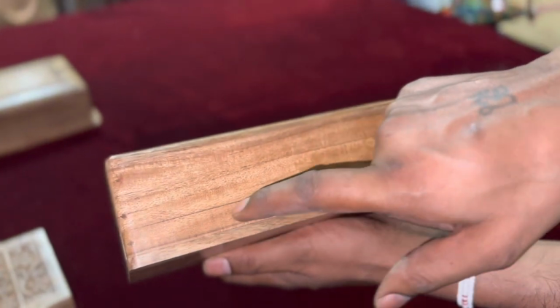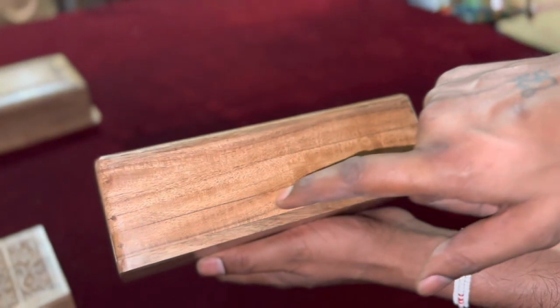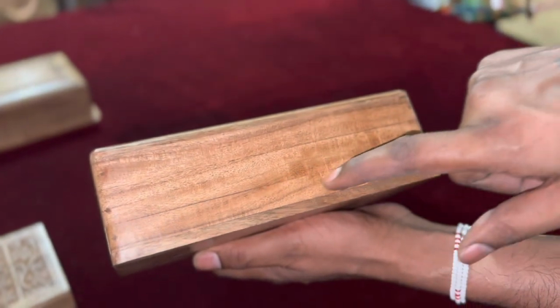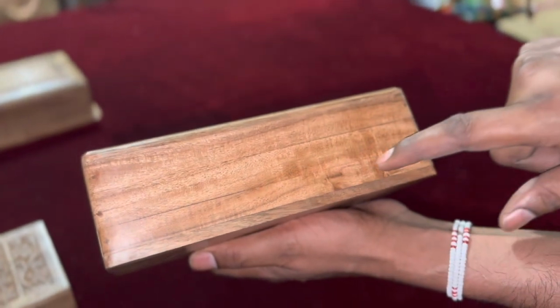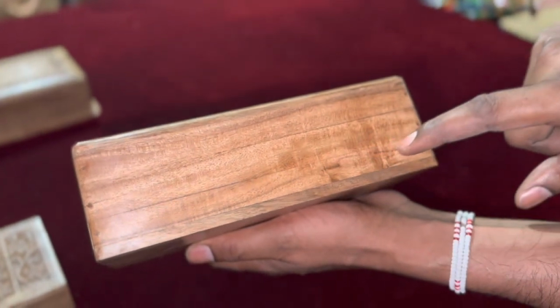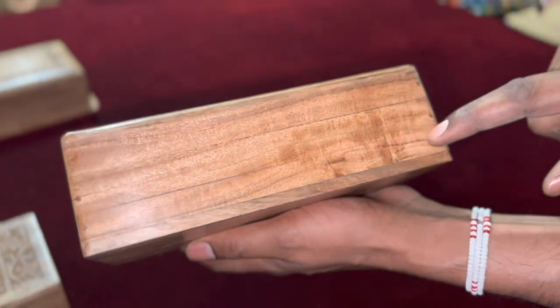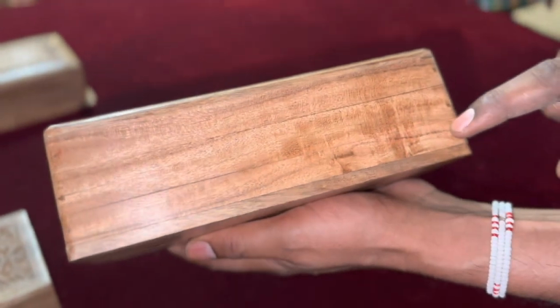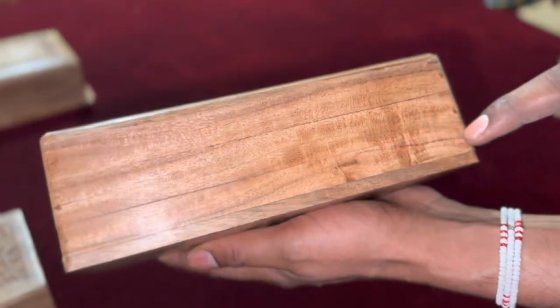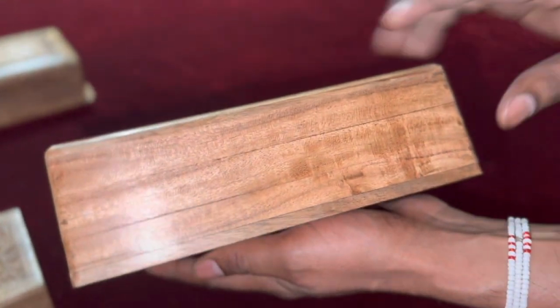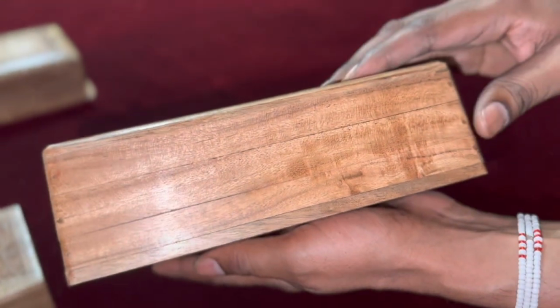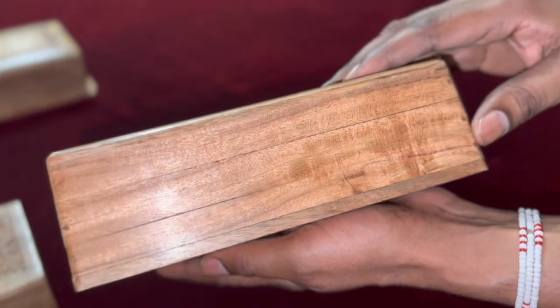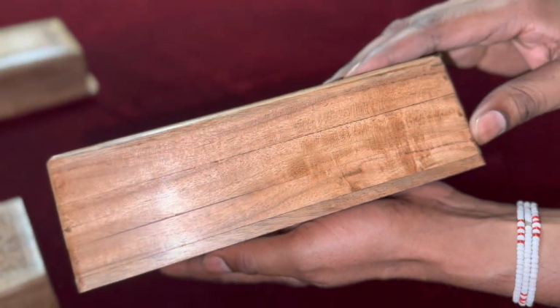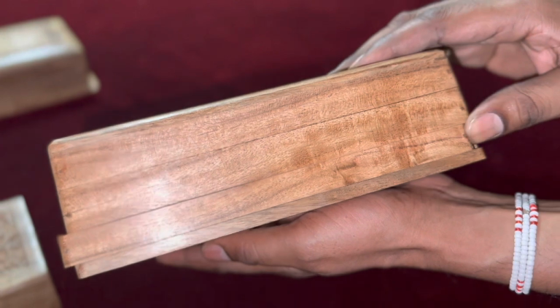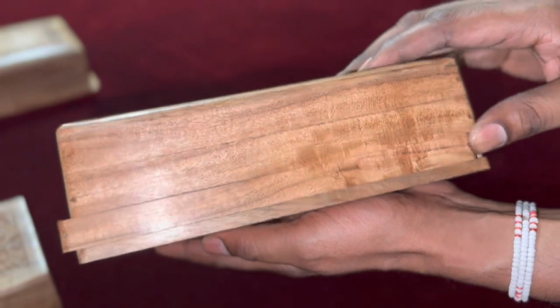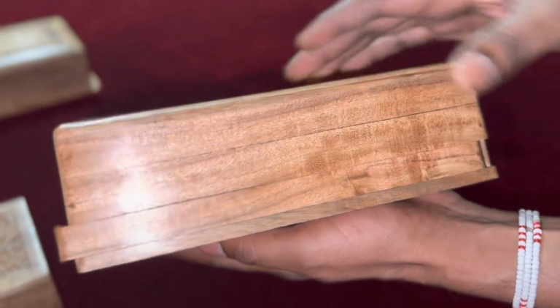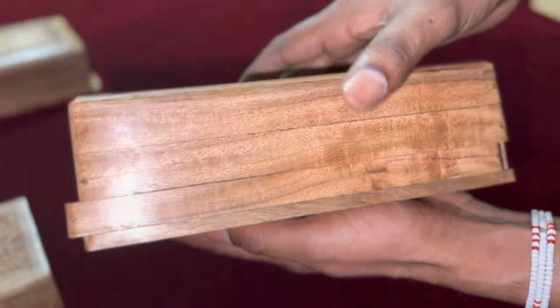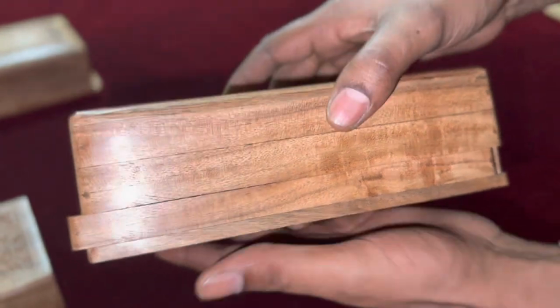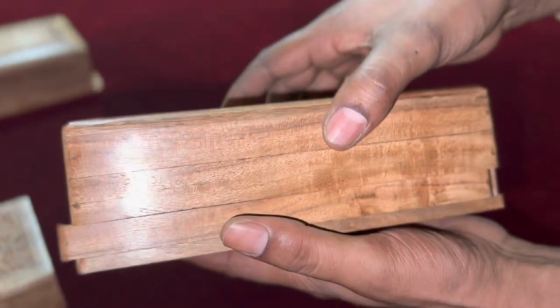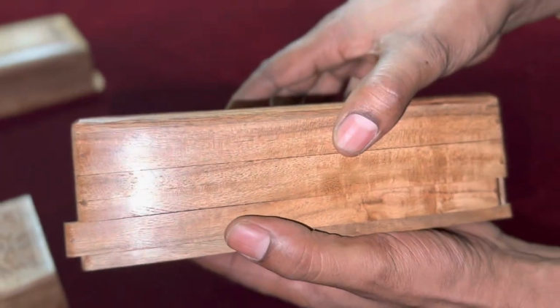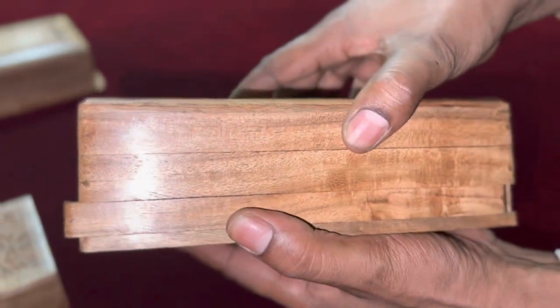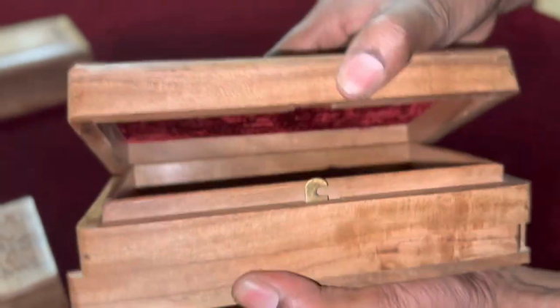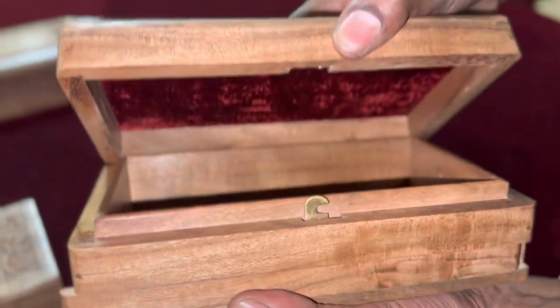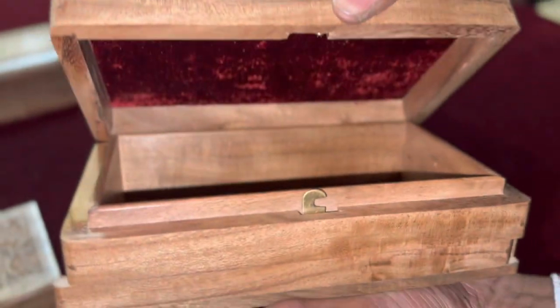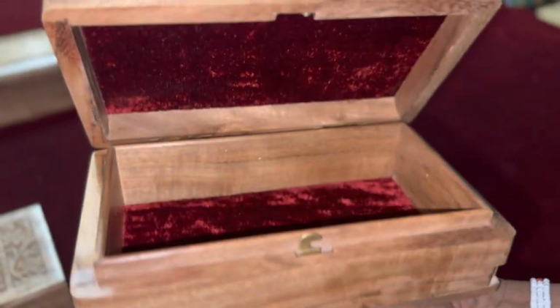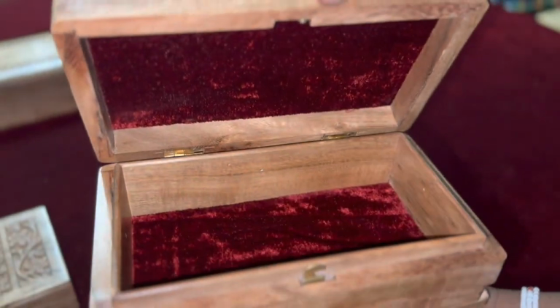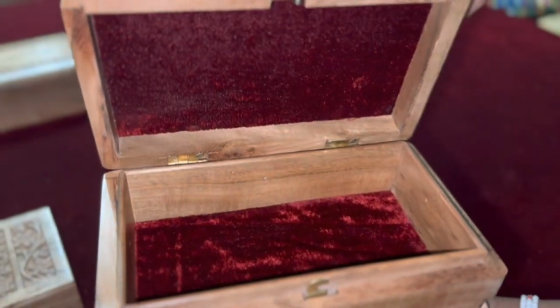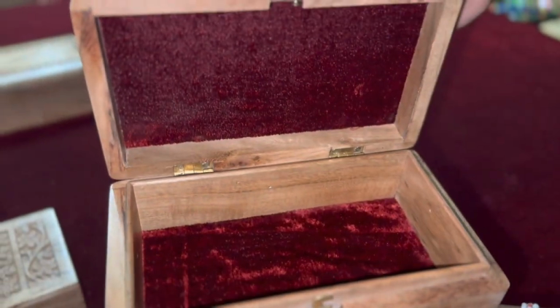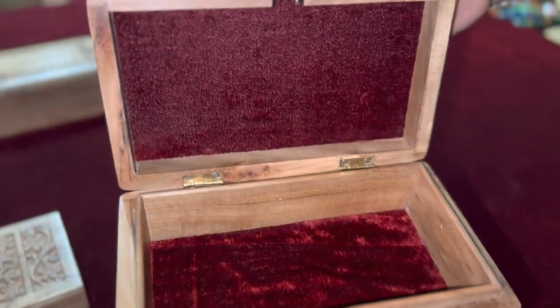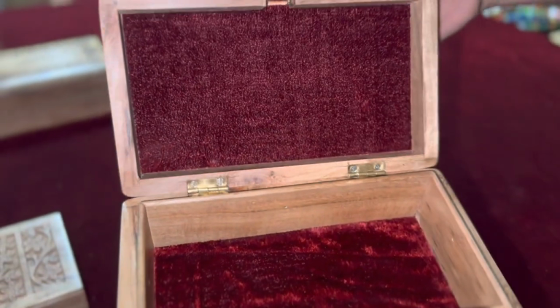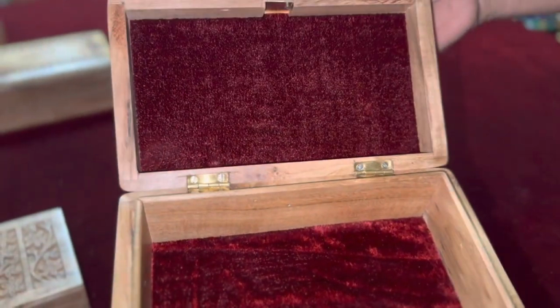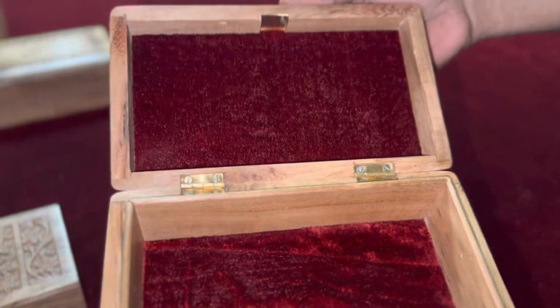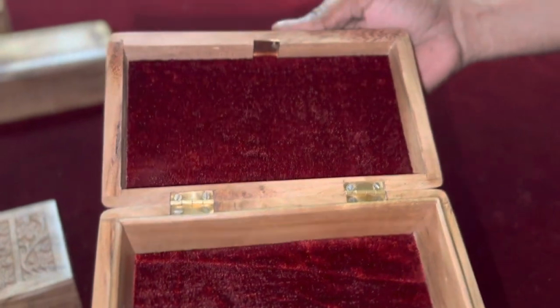Second step: परचेस करने के बाद लकड़ी को mill भेजा जाता है, यानि usable wood को unusable wood से अलग किया जाता है.